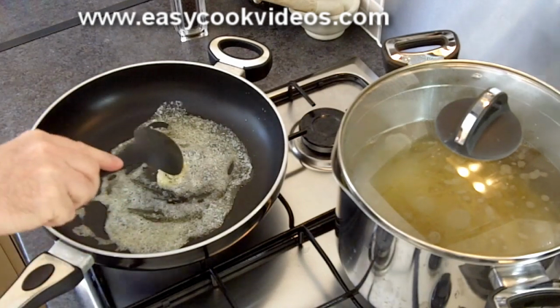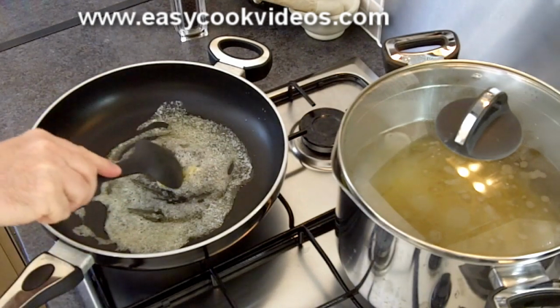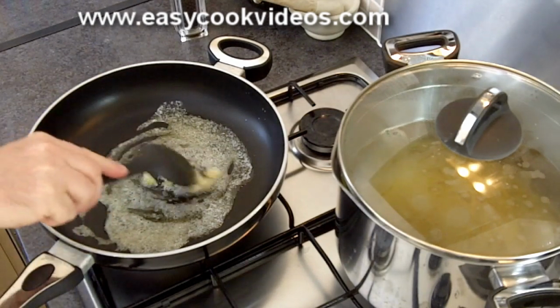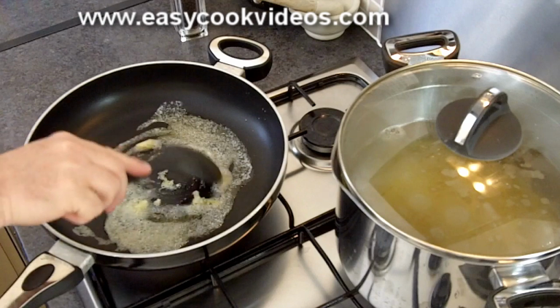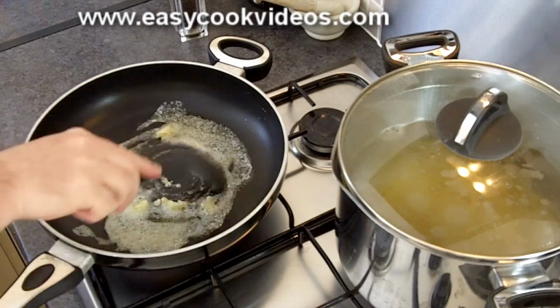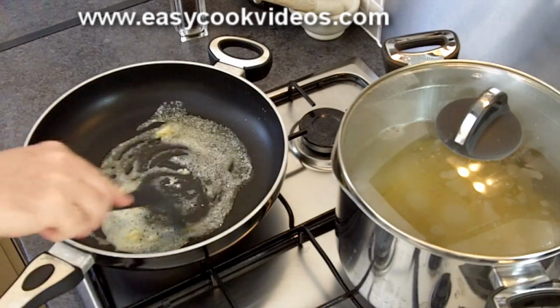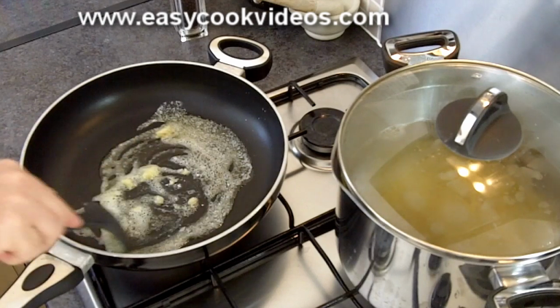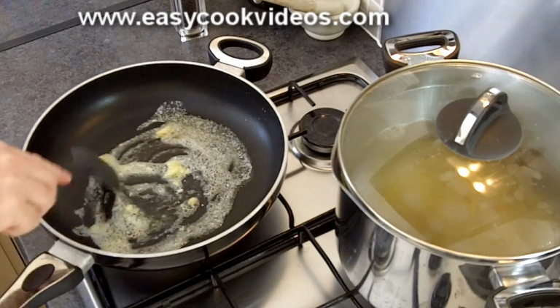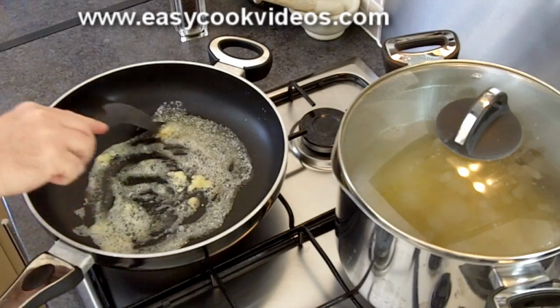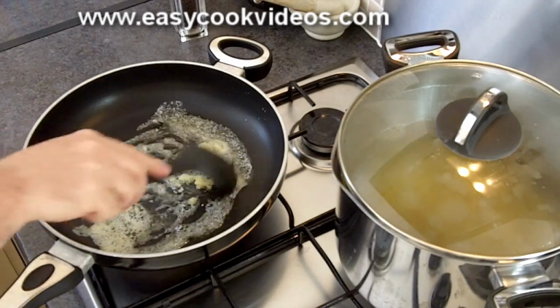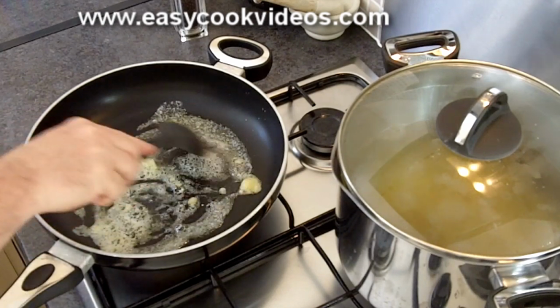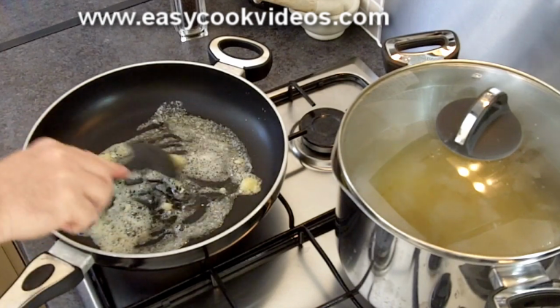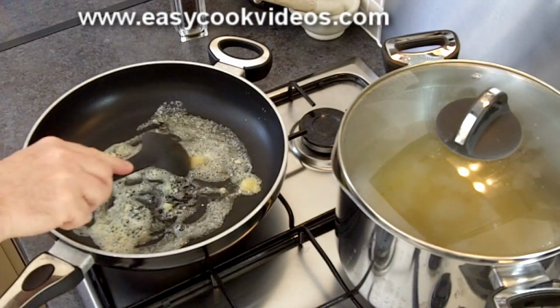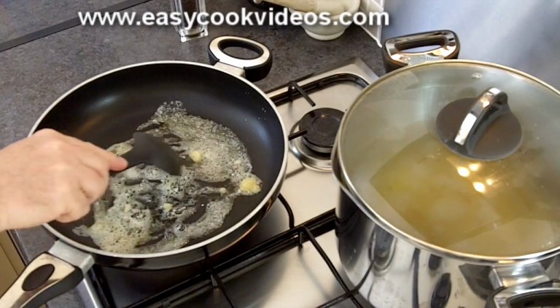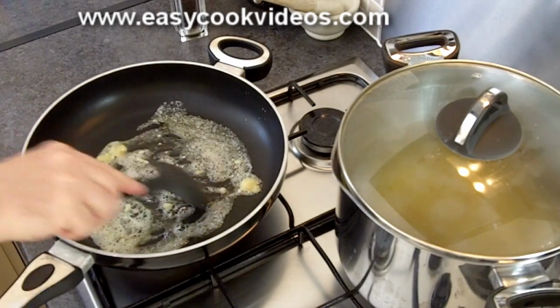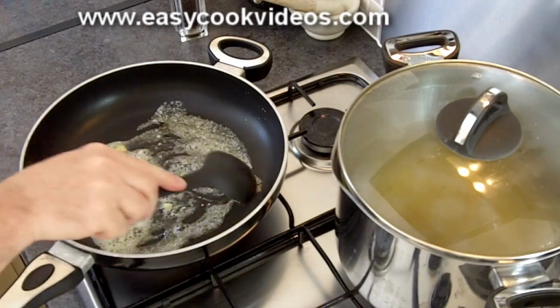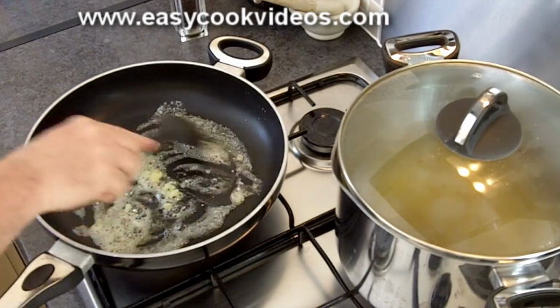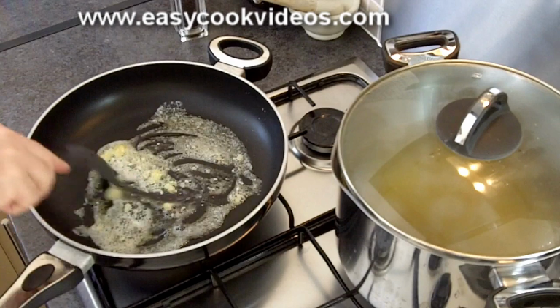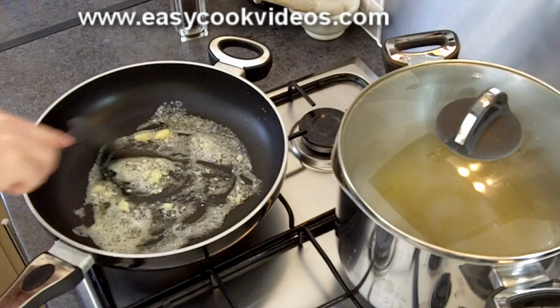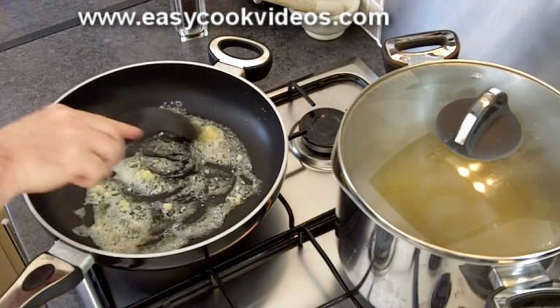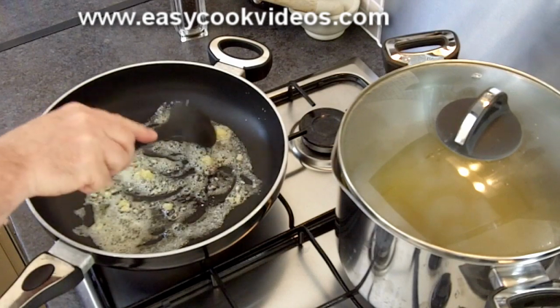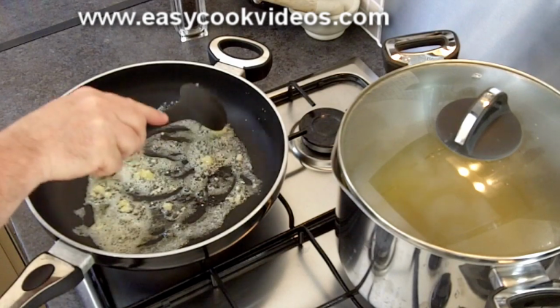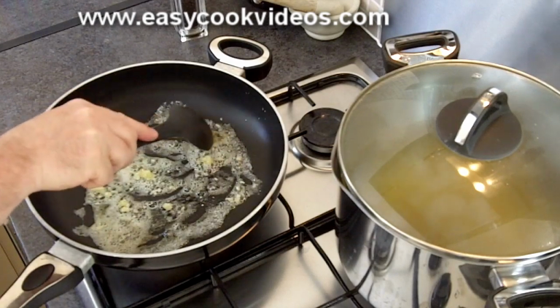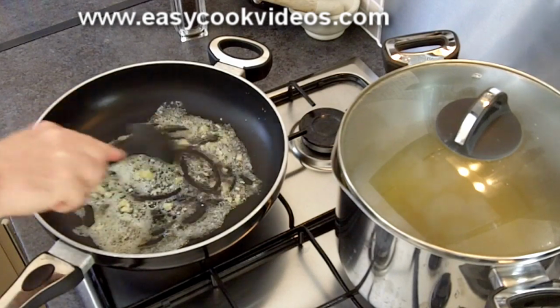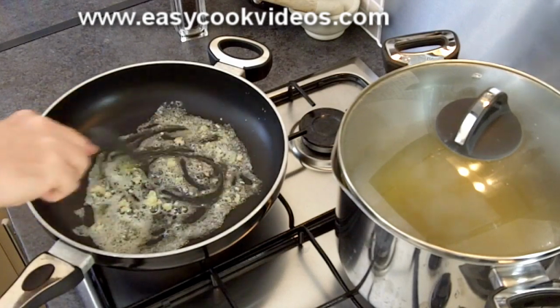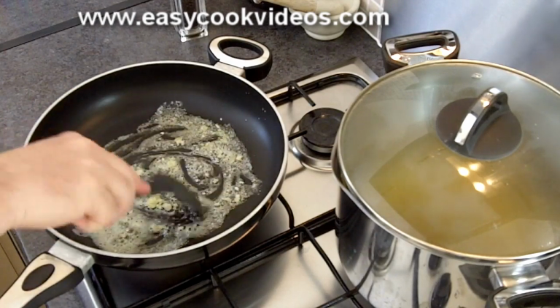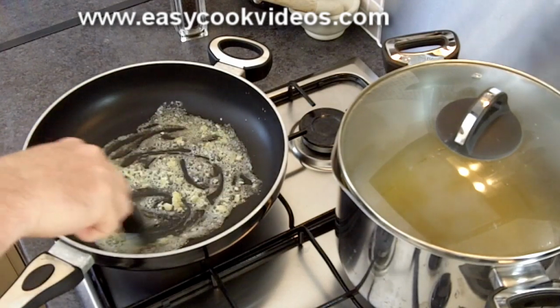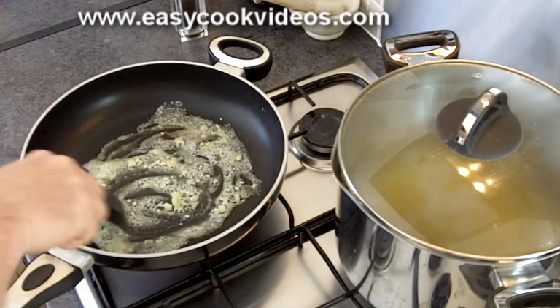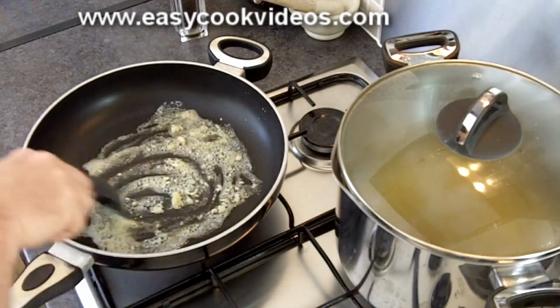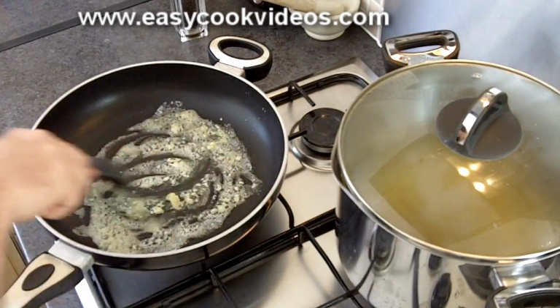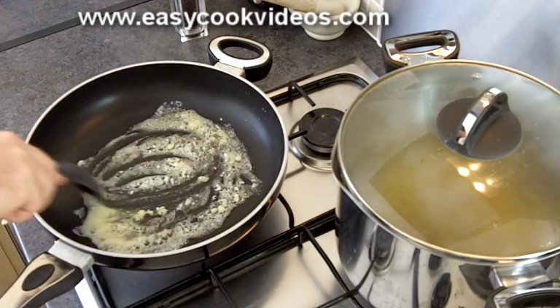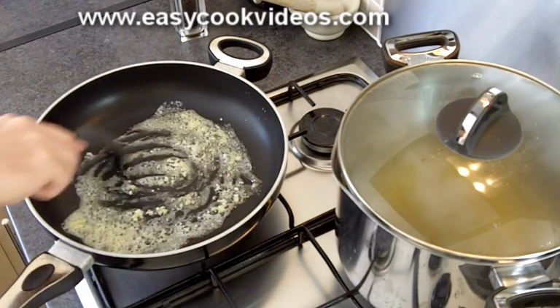Put in as much or as little garlic as you want. If you hate garlic you don't have to put it in — I love it, so in it goes. Cook that for a couple of seconds.